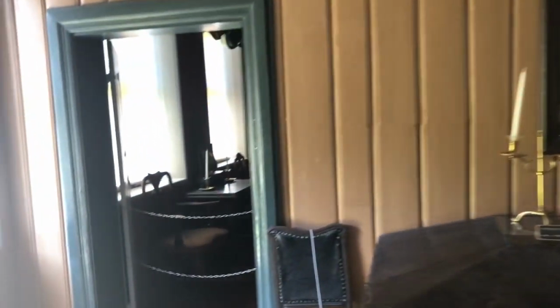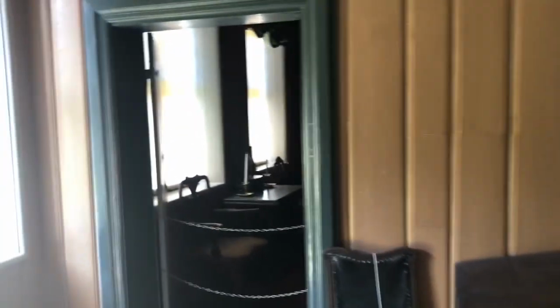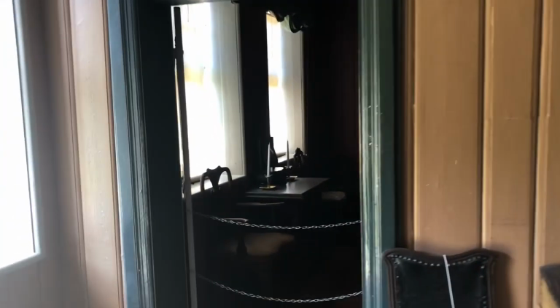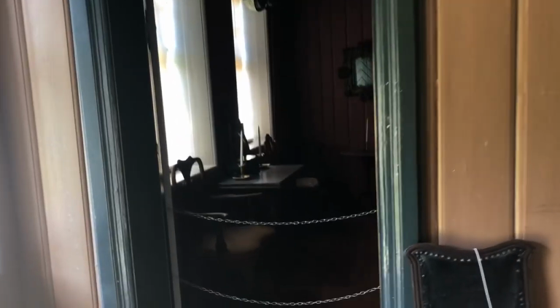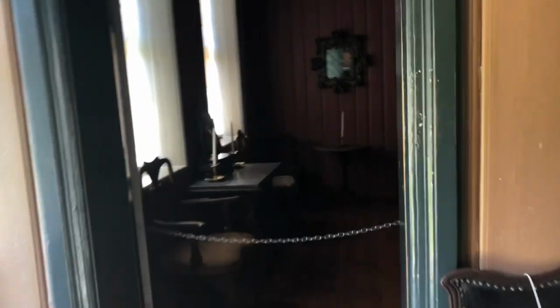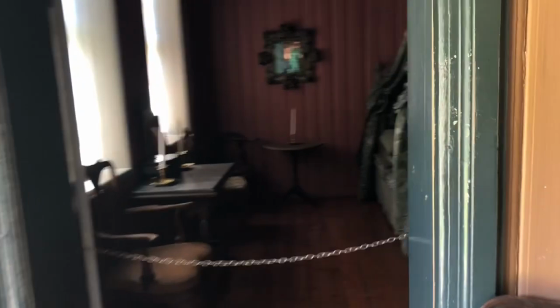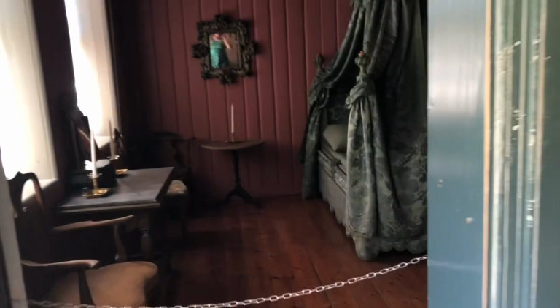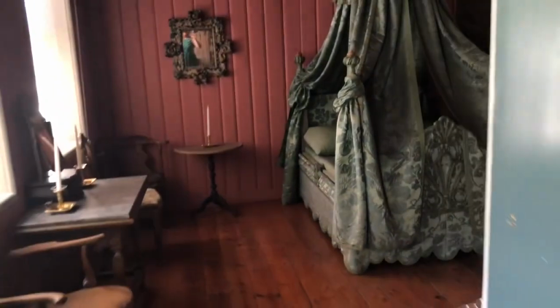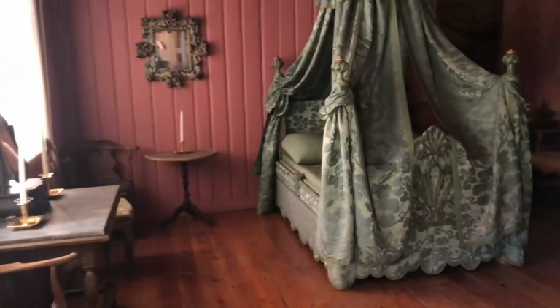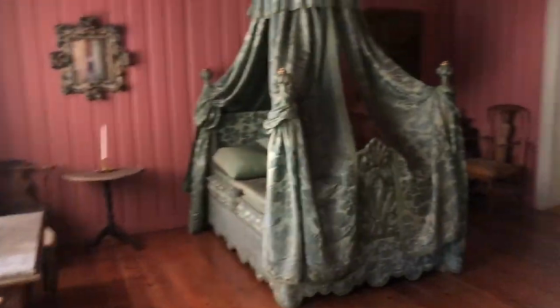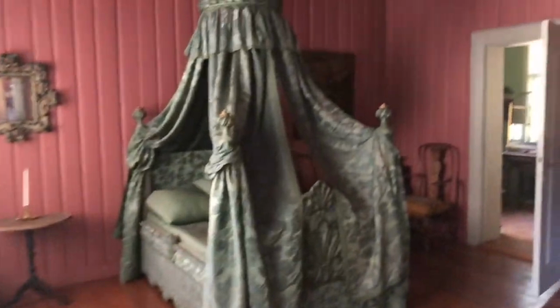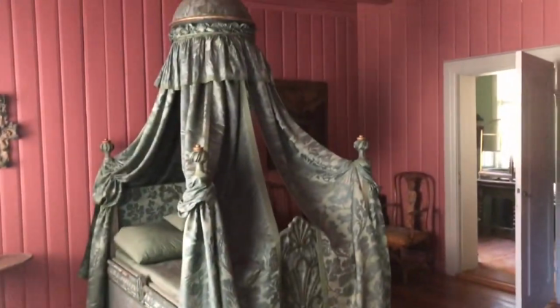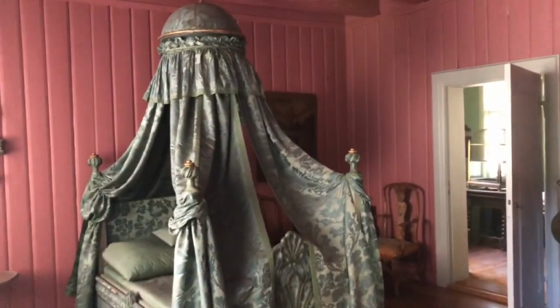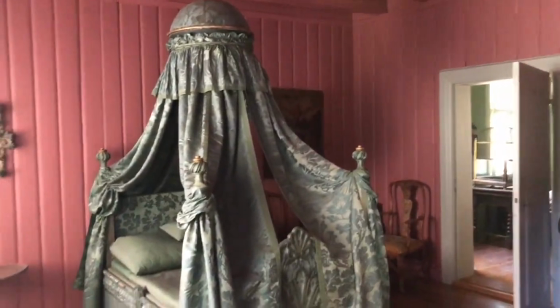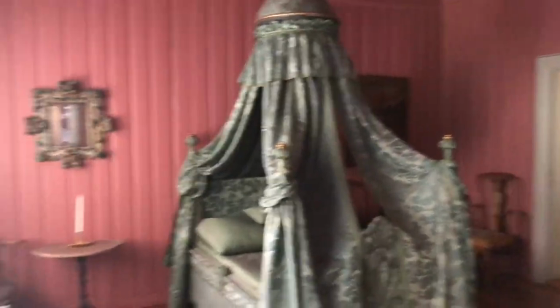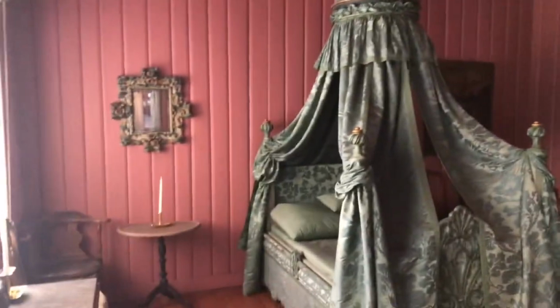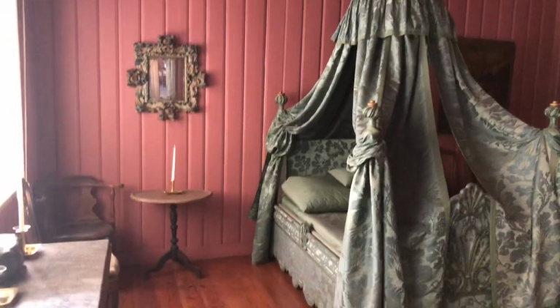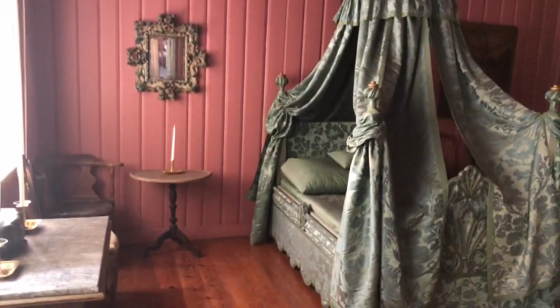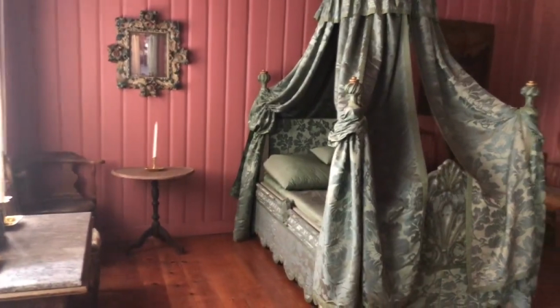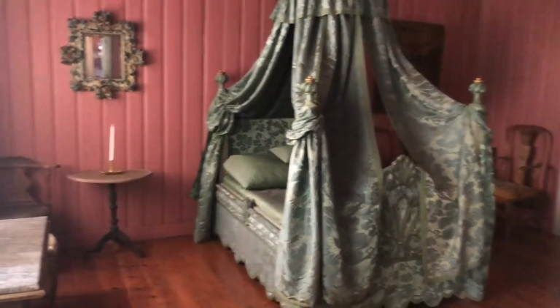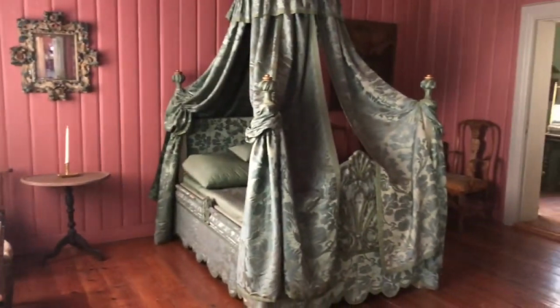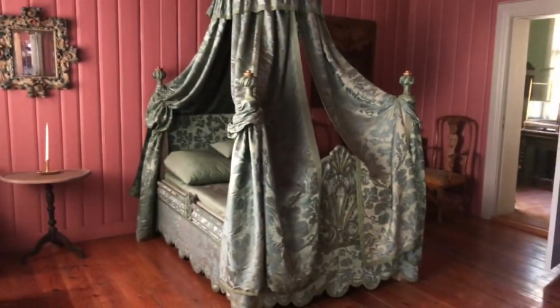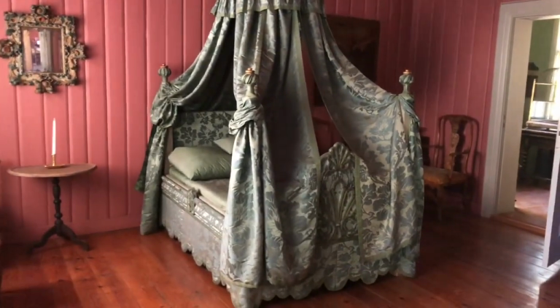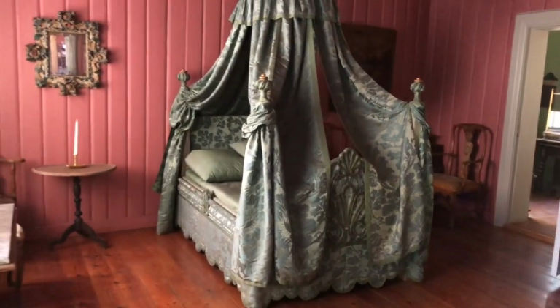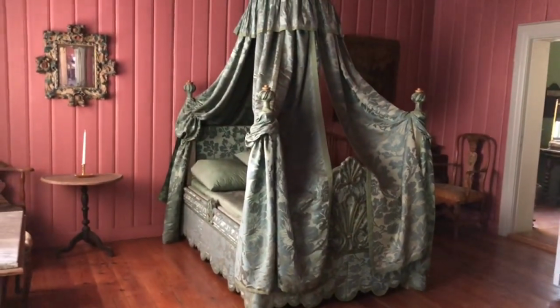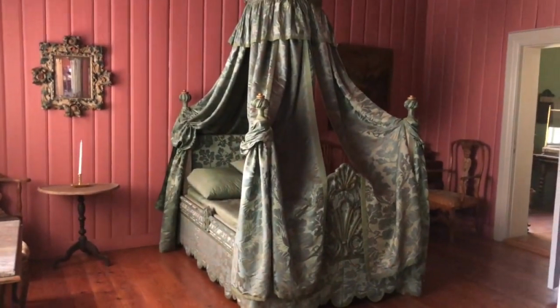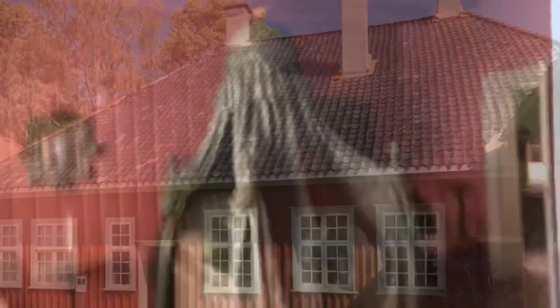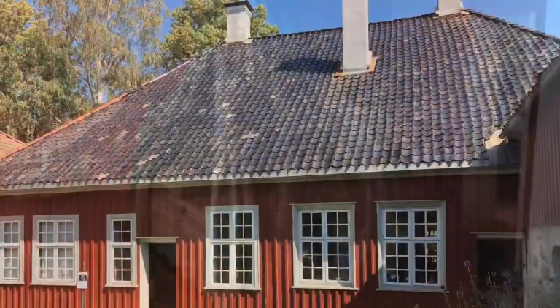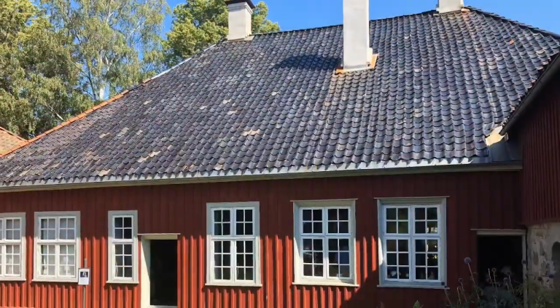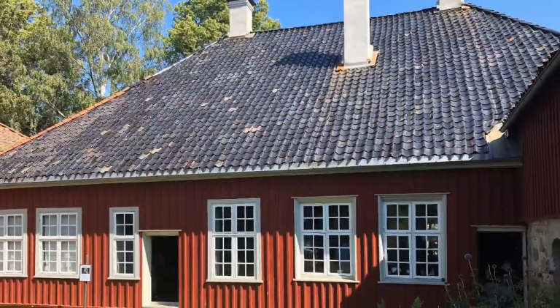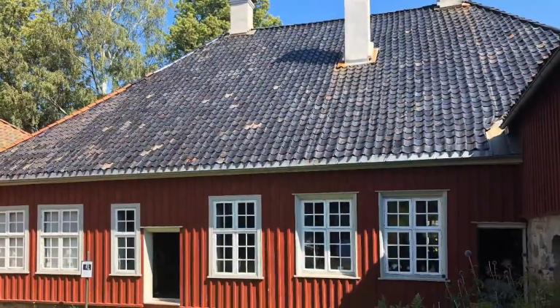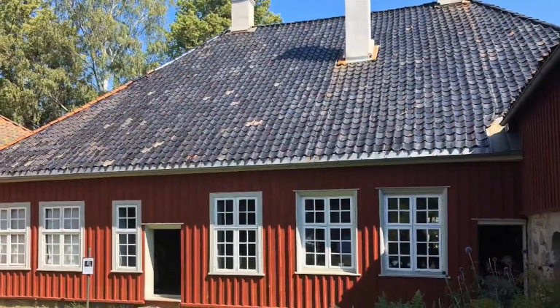The furniture that you see in the building is not the original furniture. The beautiful bed that you see here was moved from Trondheim to be in this house, and it's been at the museum since 1916.